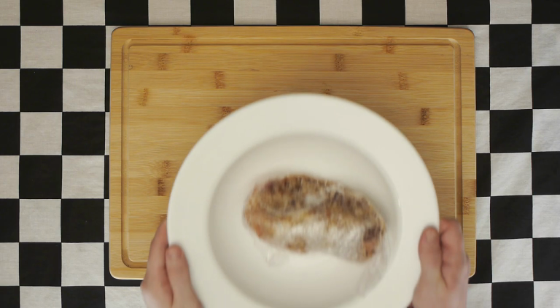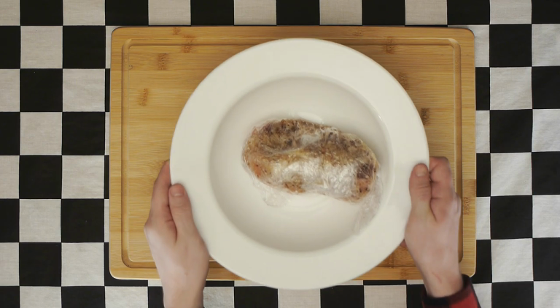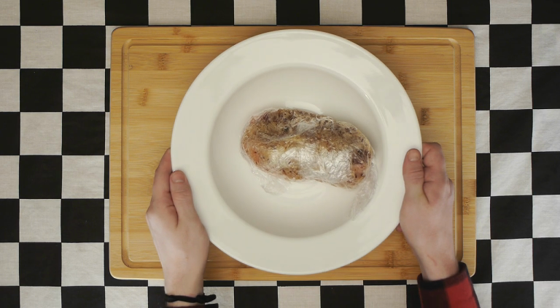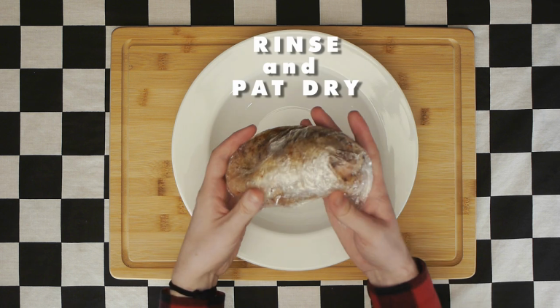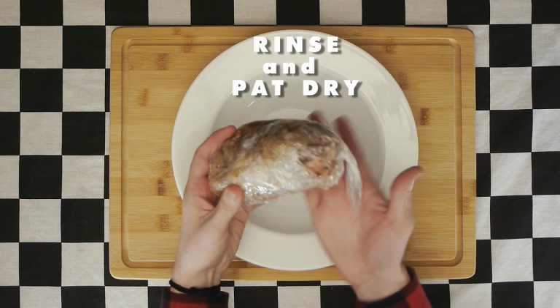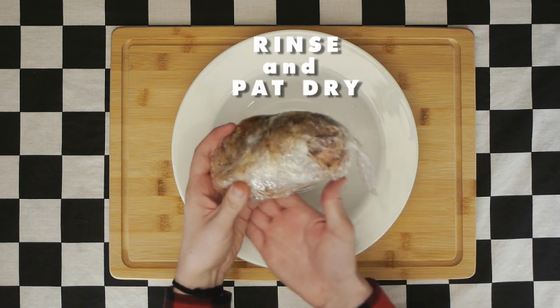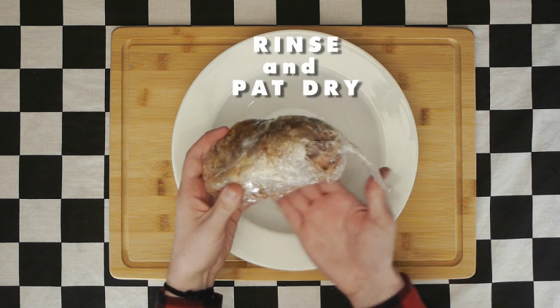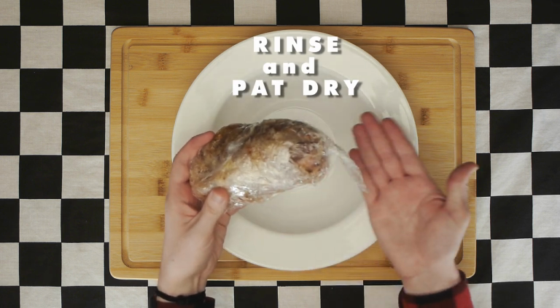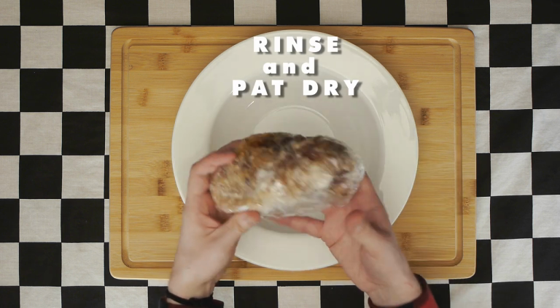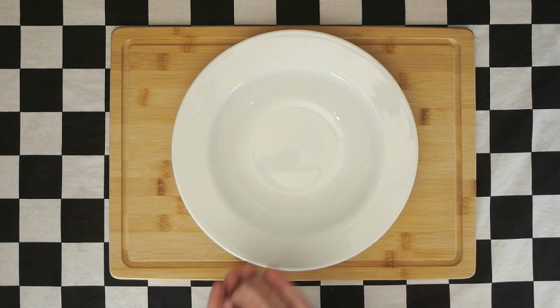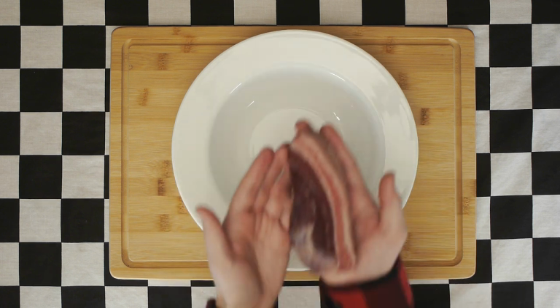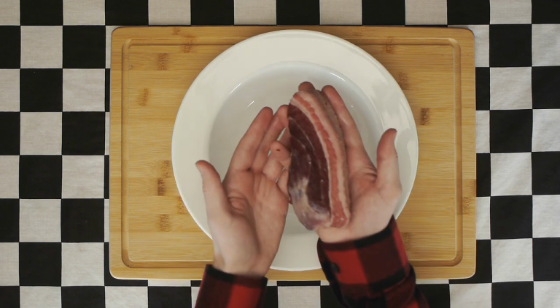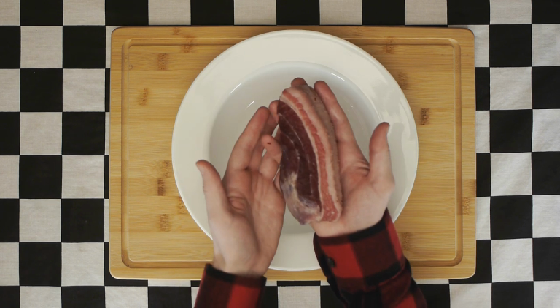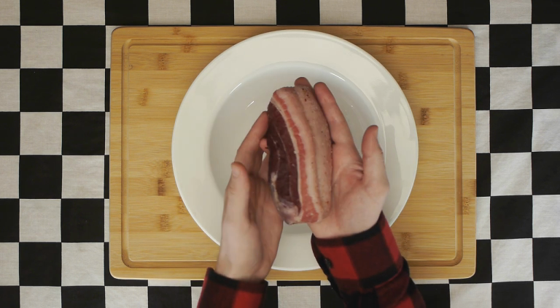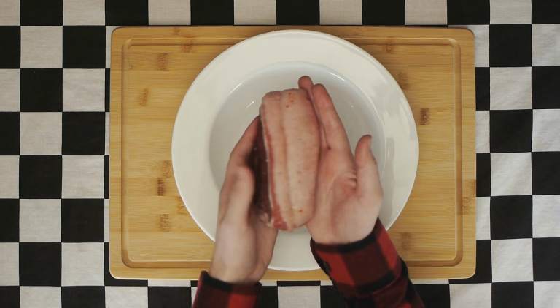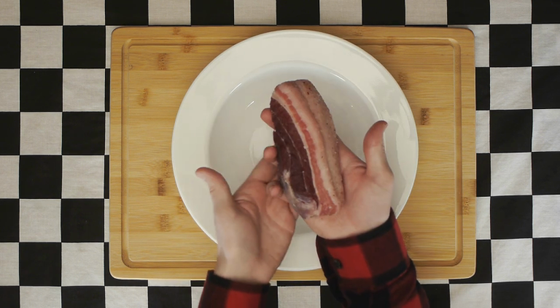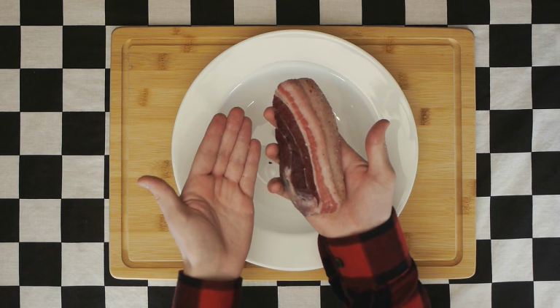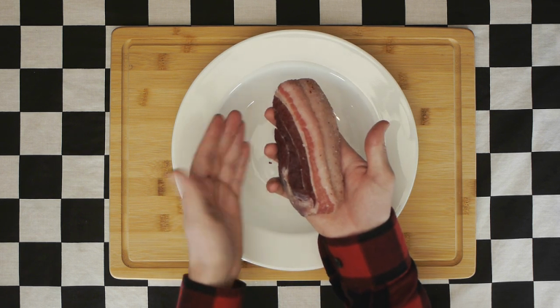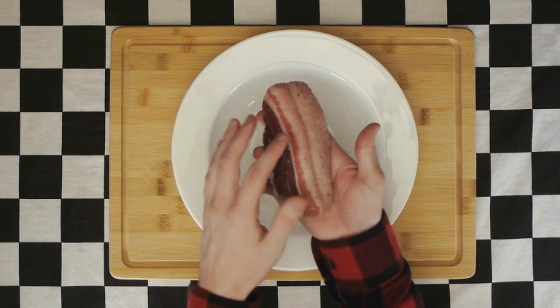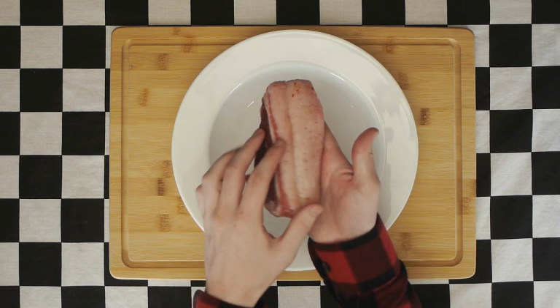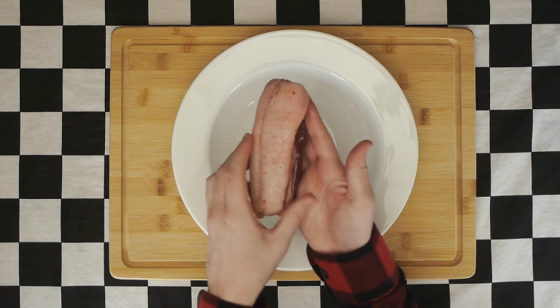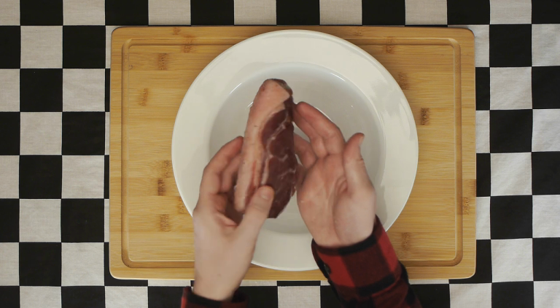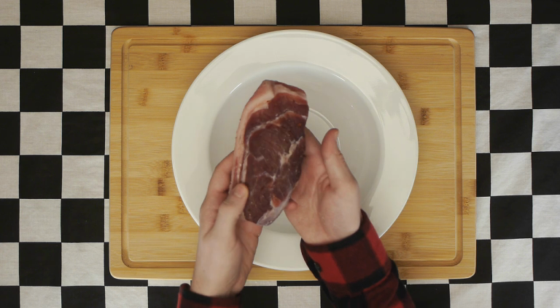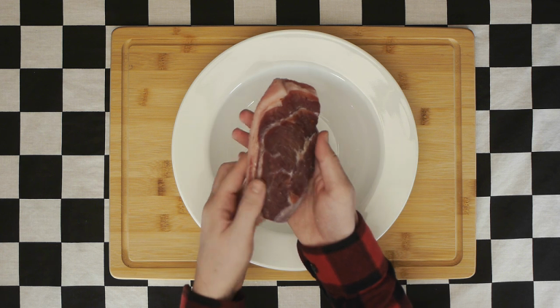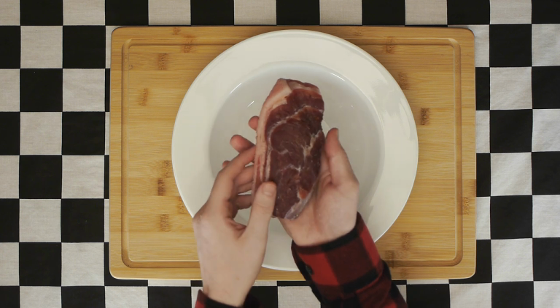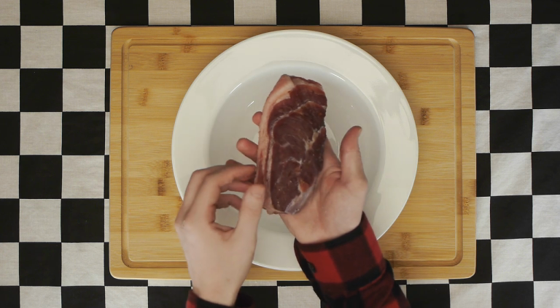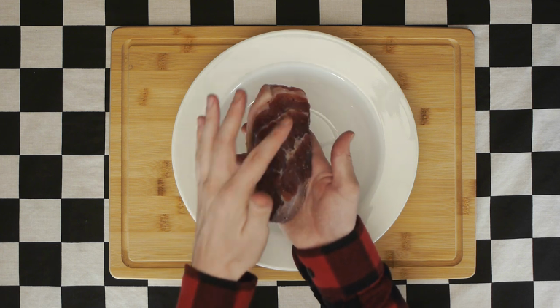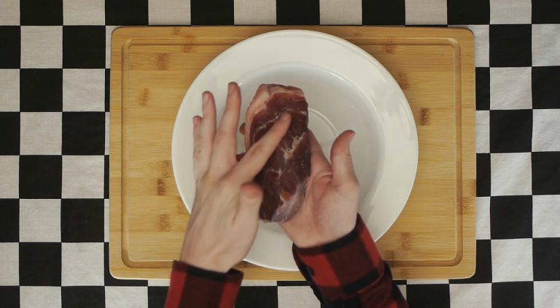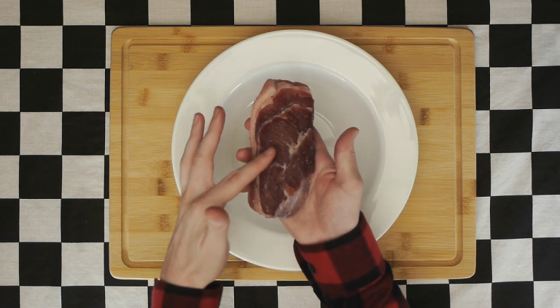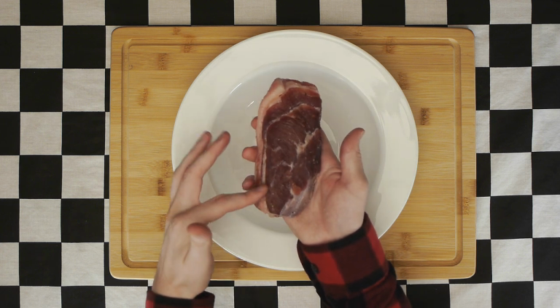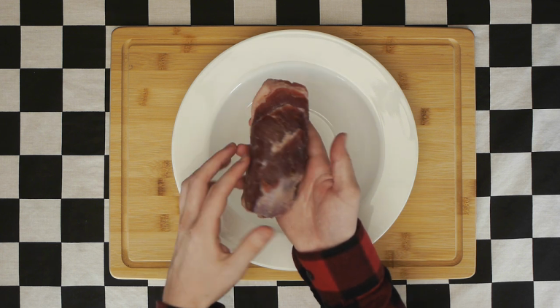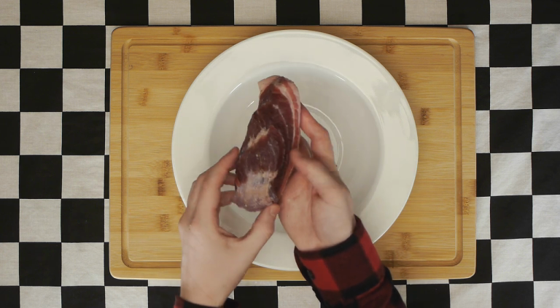When the pork is out of the fridge, rinse and pat it dry. You will notice the meat has changed dramatically in color and darkened as it has cured. This is a crucial step in the confit process.